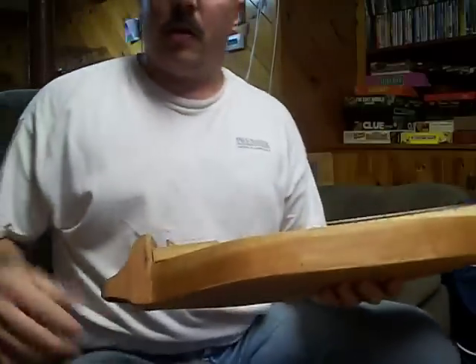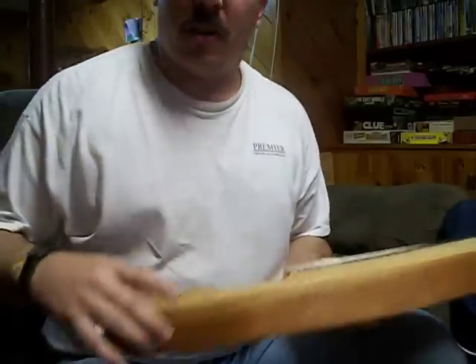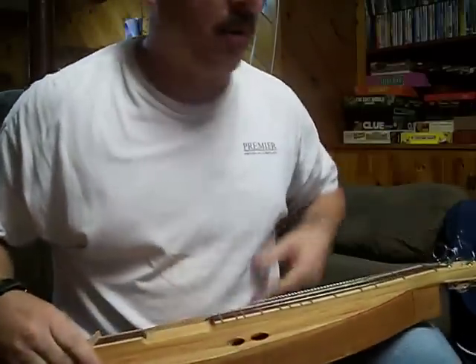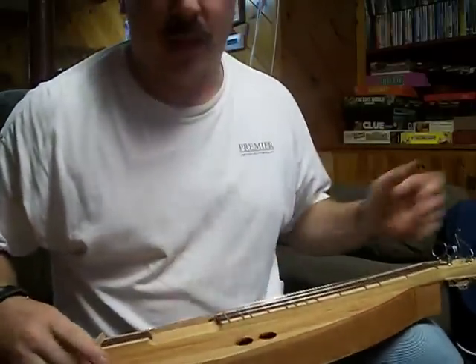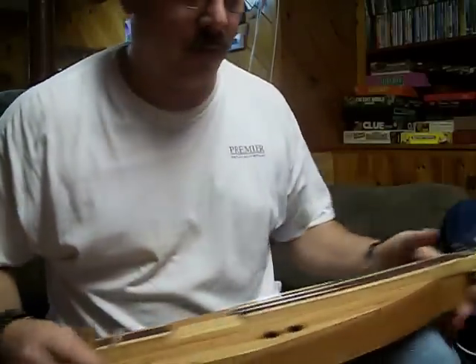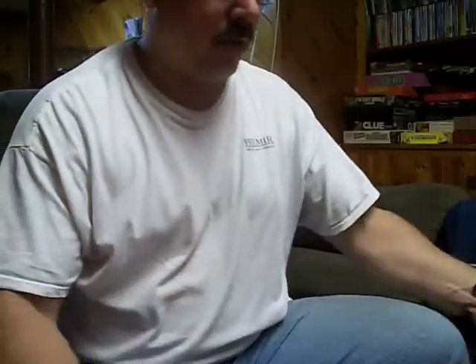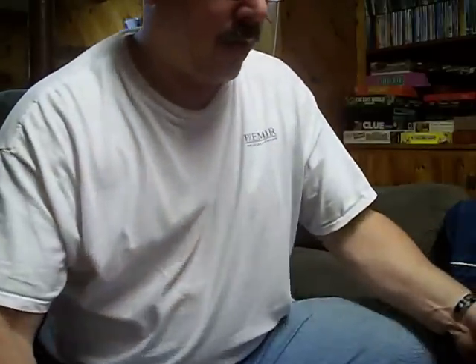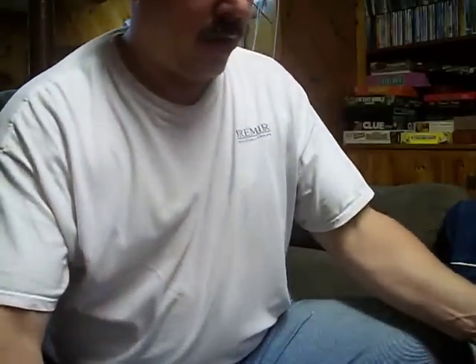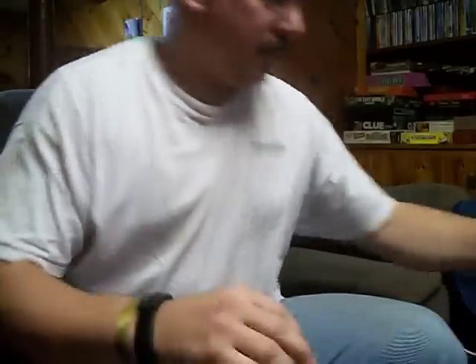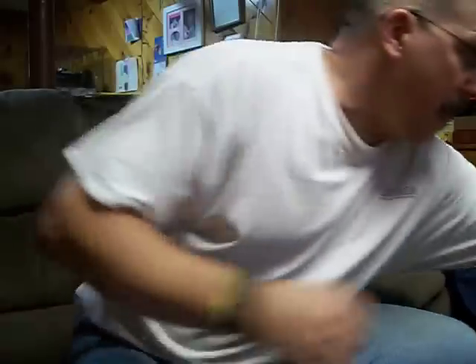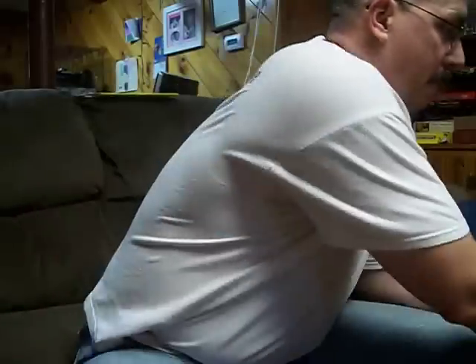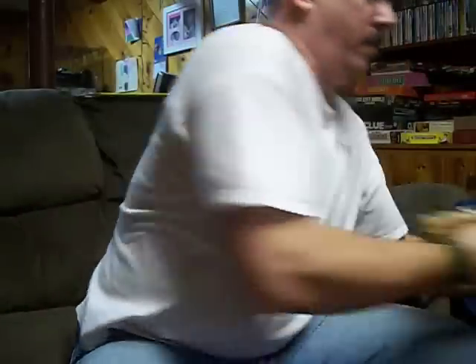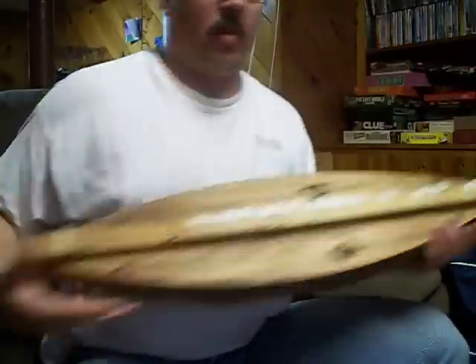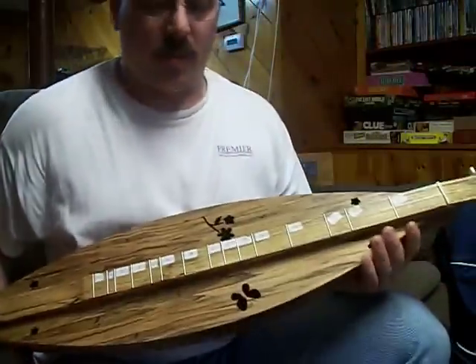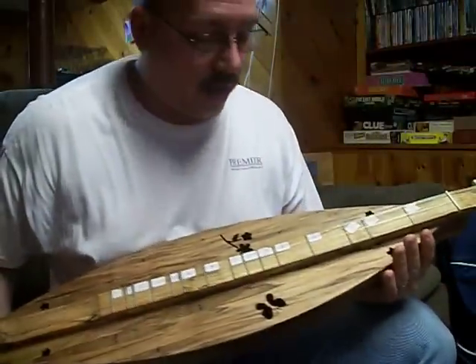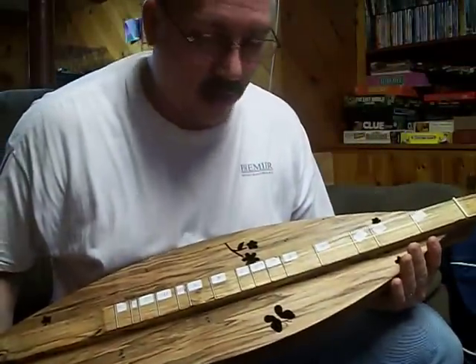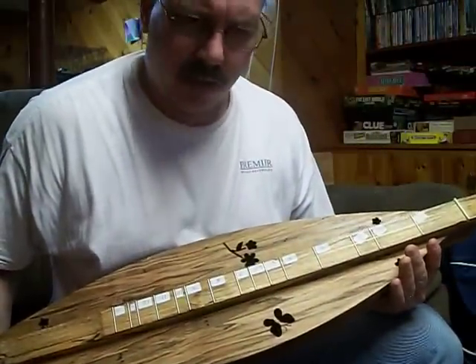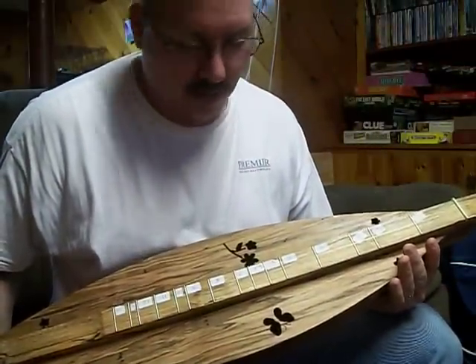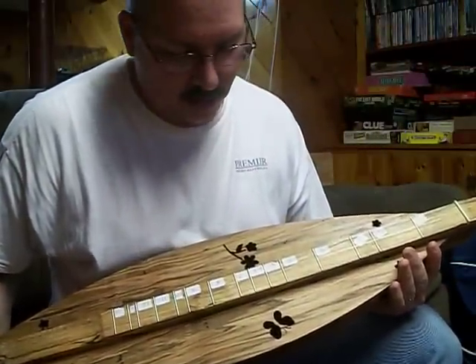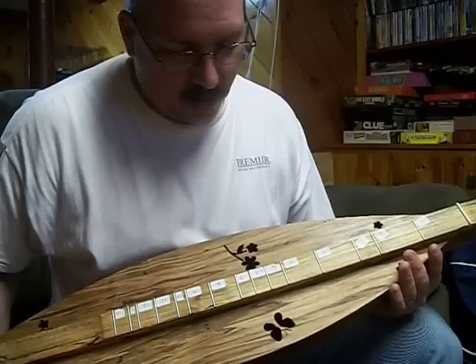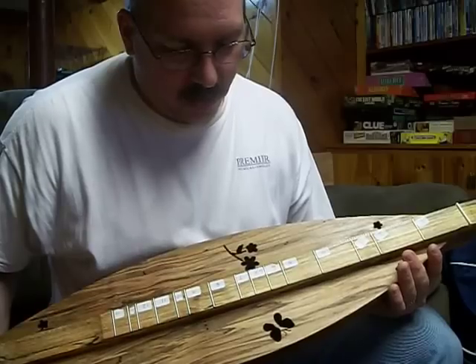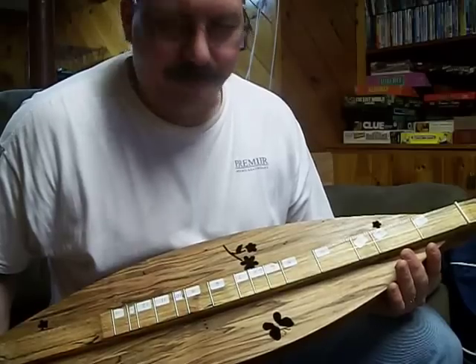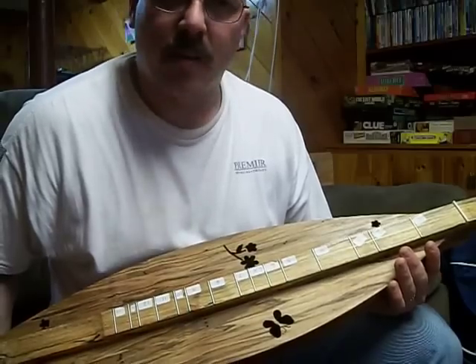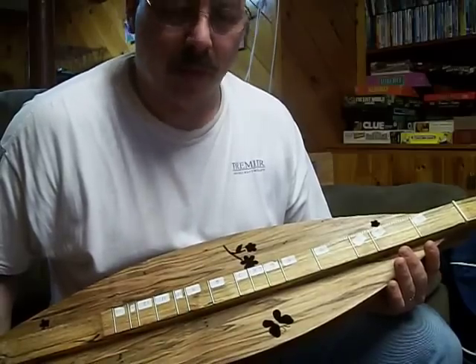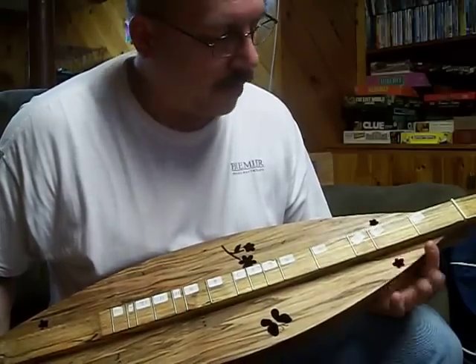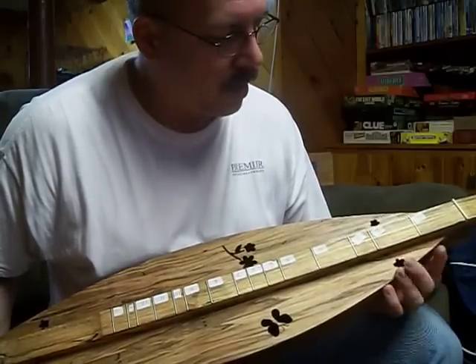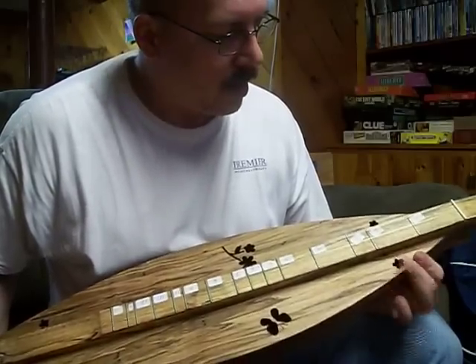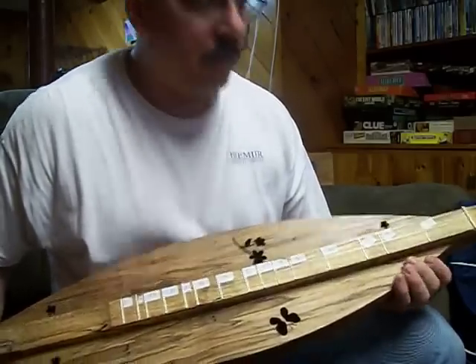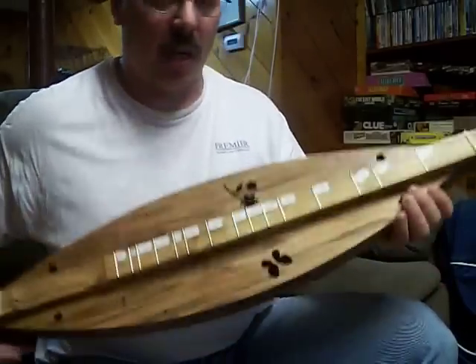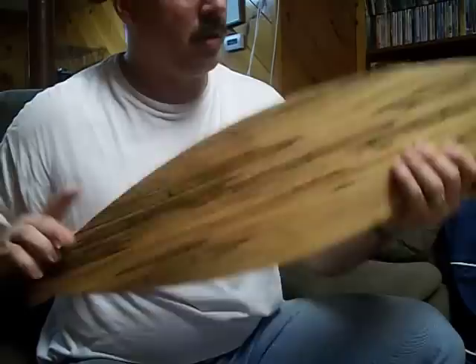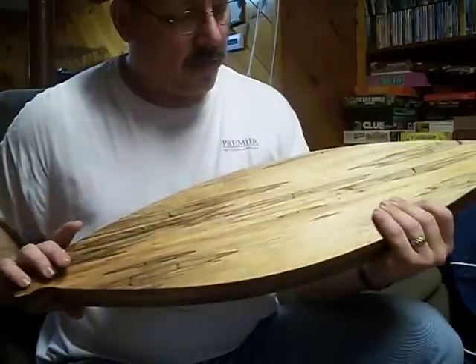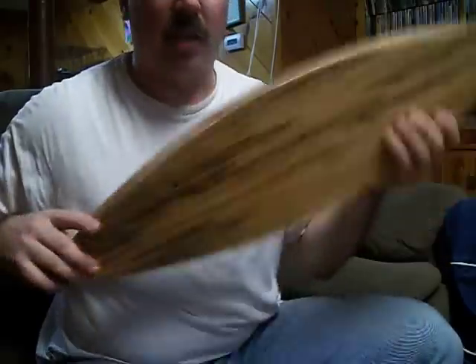In contrast to the lap dulcimer, this one is a kit — I can't remember the name now, but it's a kit. It was put together.